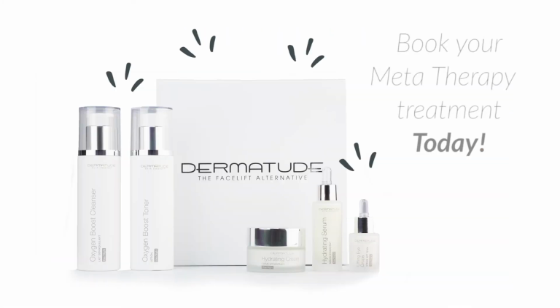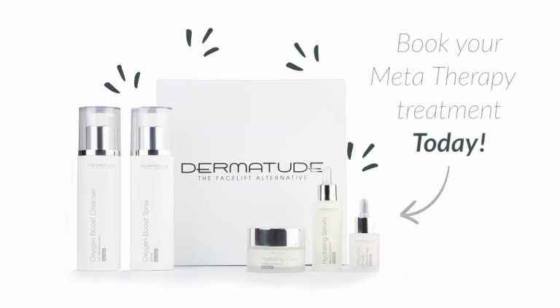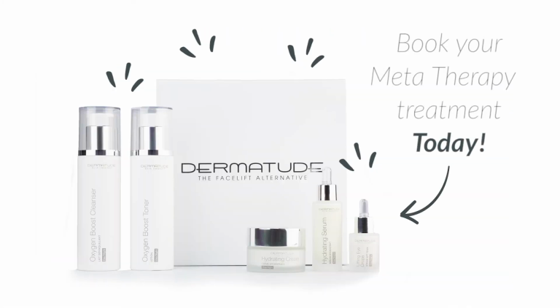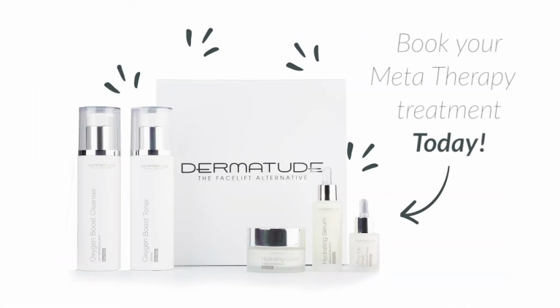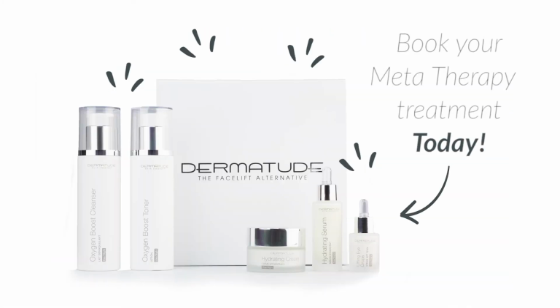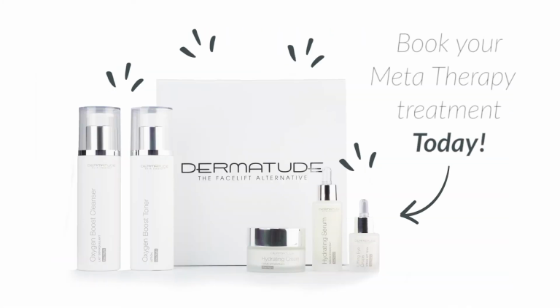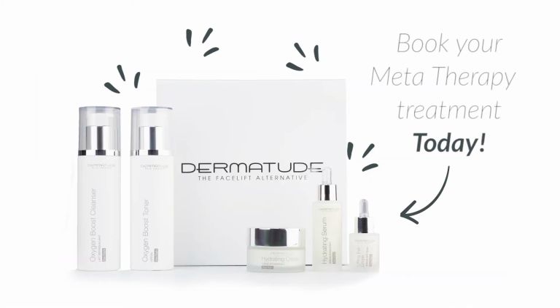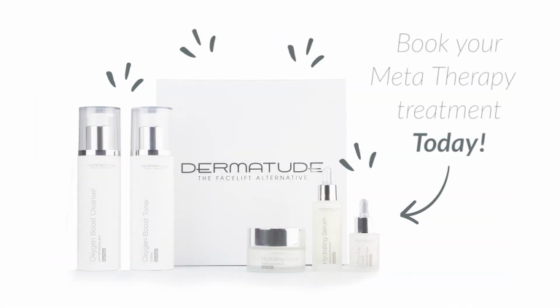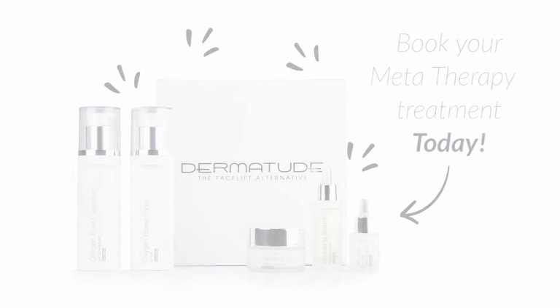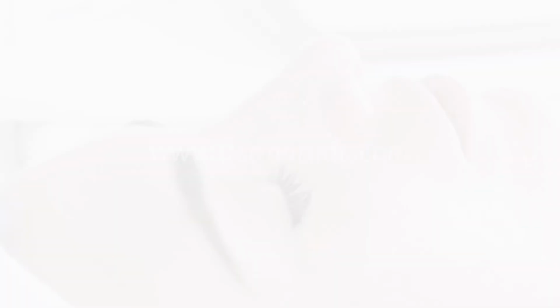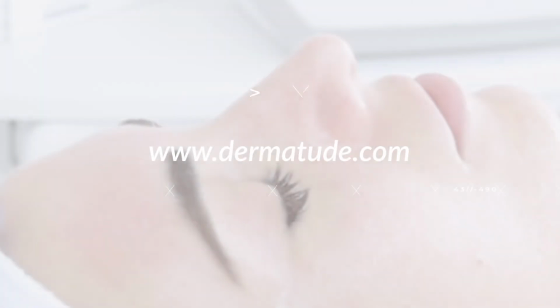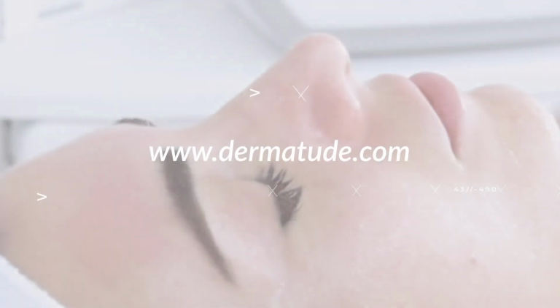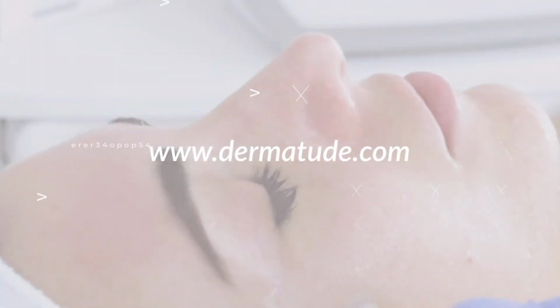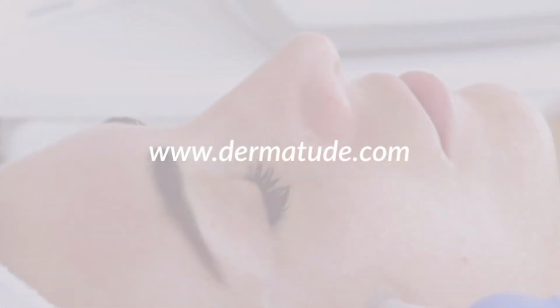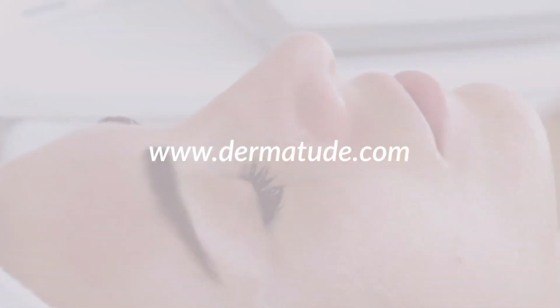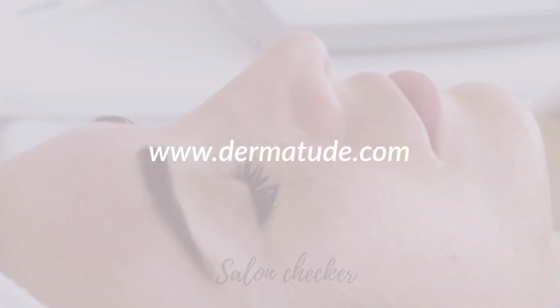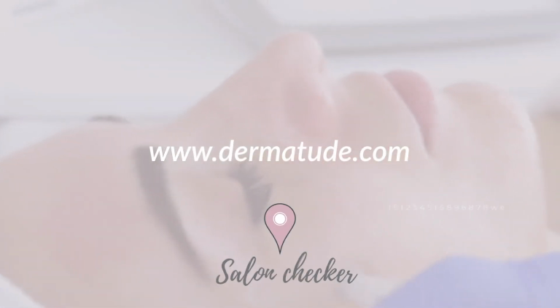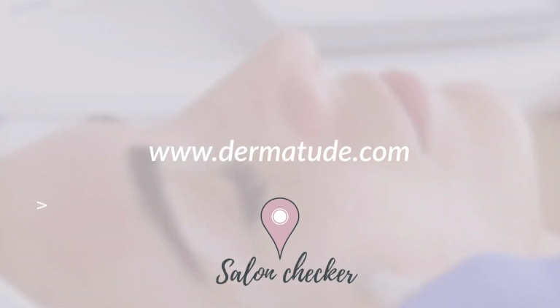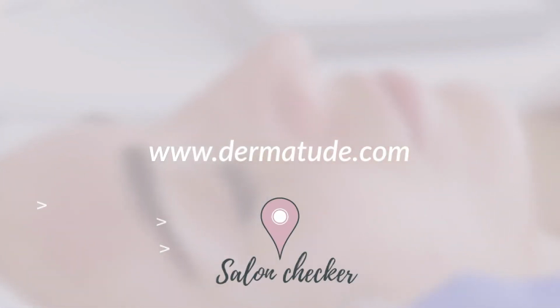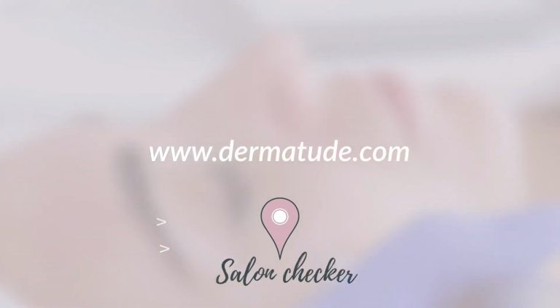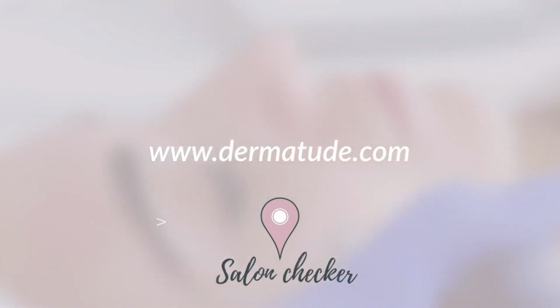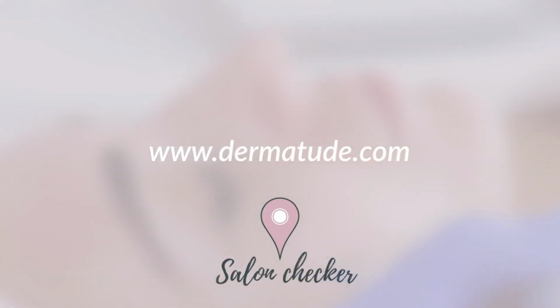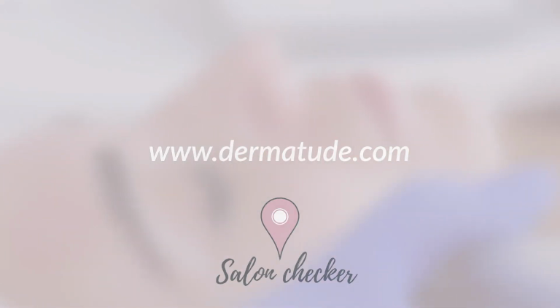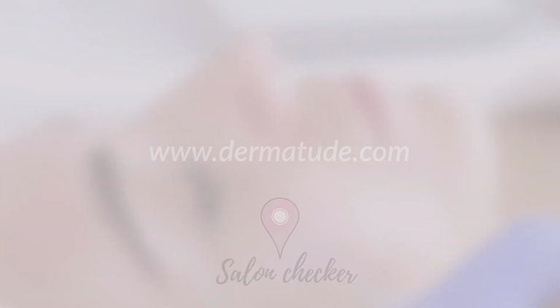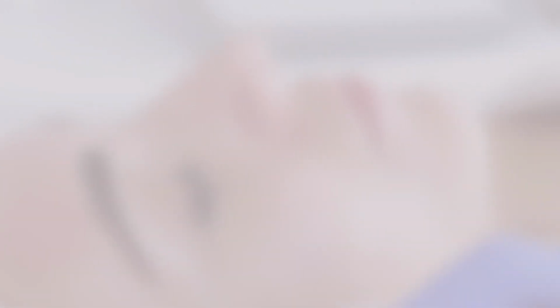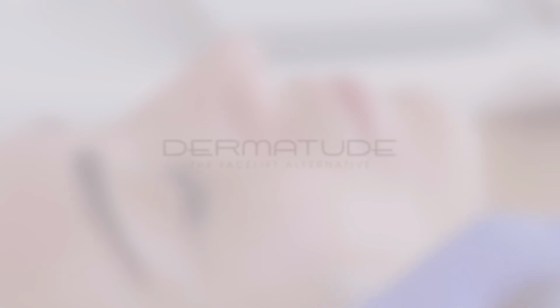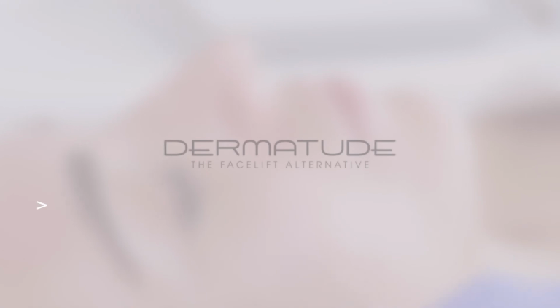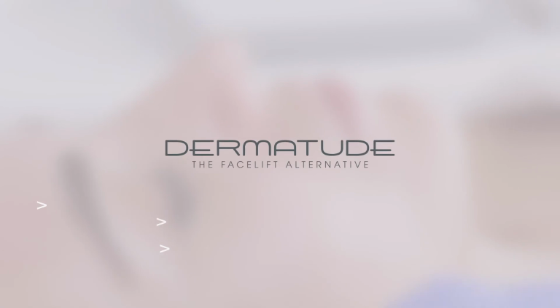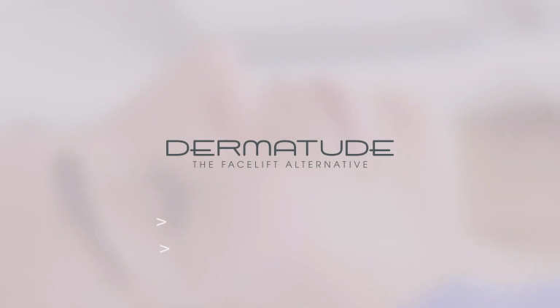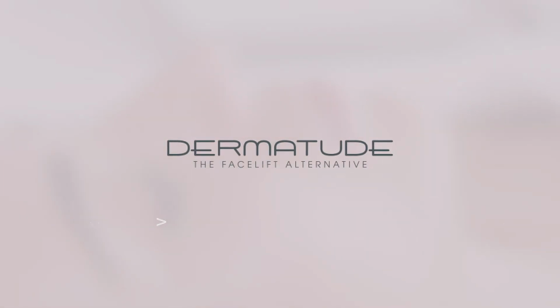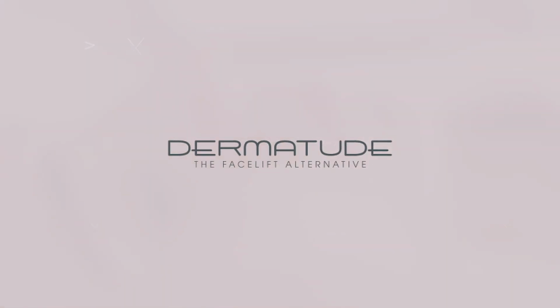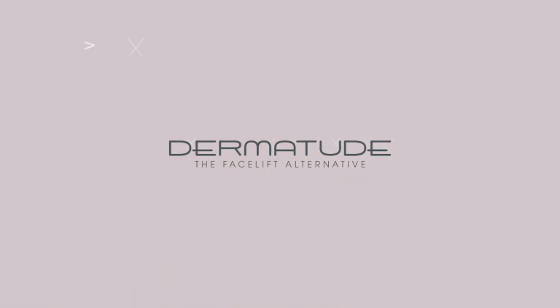Book your MetaTherapy treatment today. Check Dermatude.com for a Dermatude salon in your area. Dermatude, the facelift alternative.